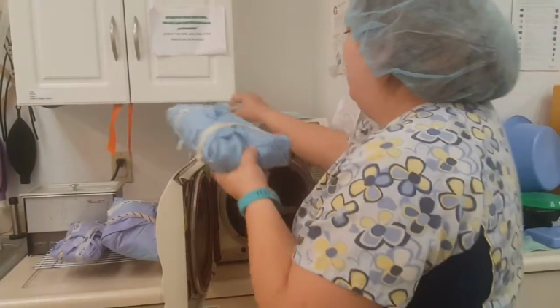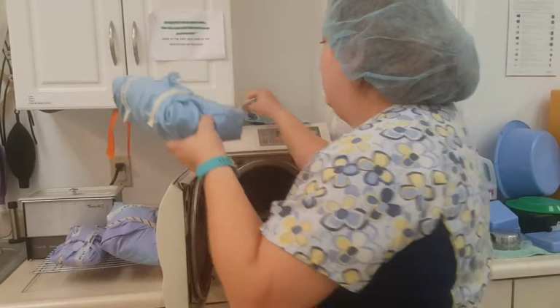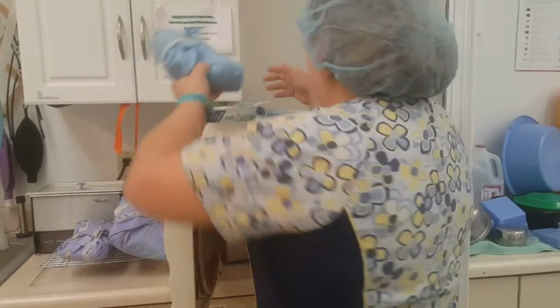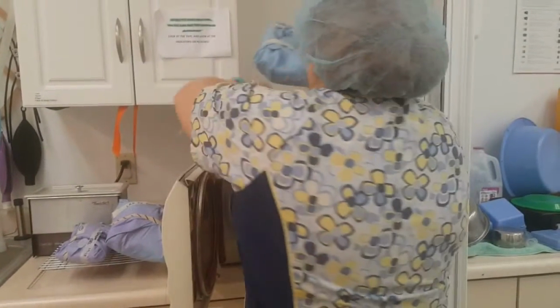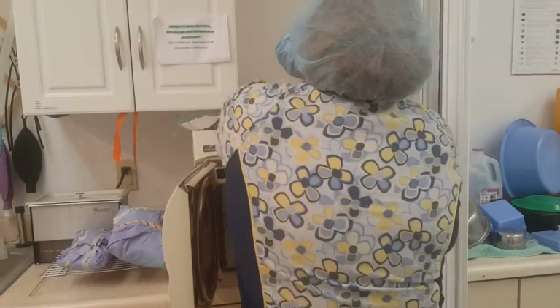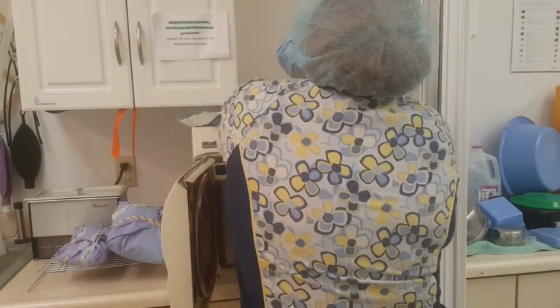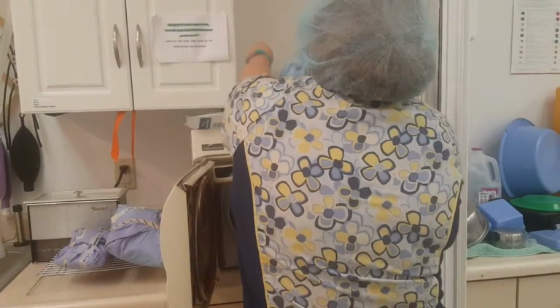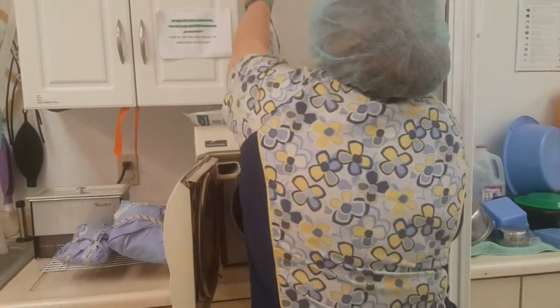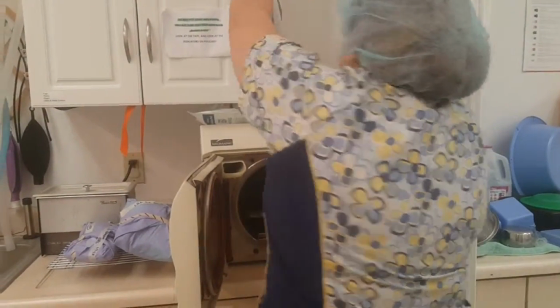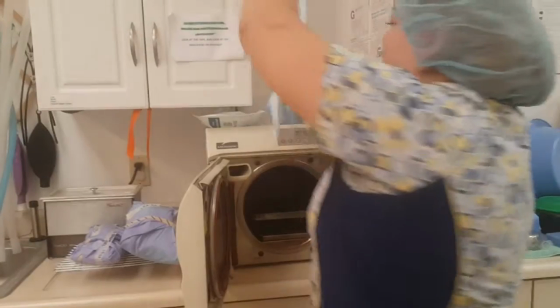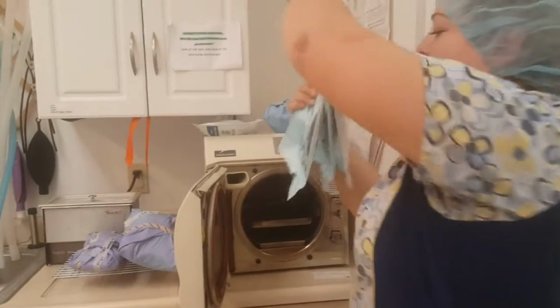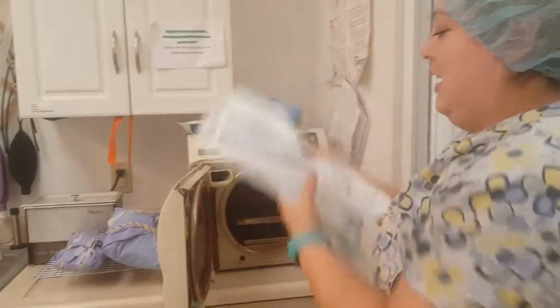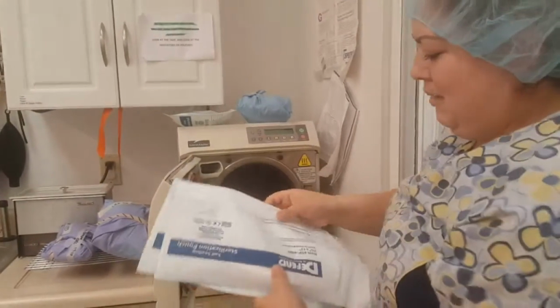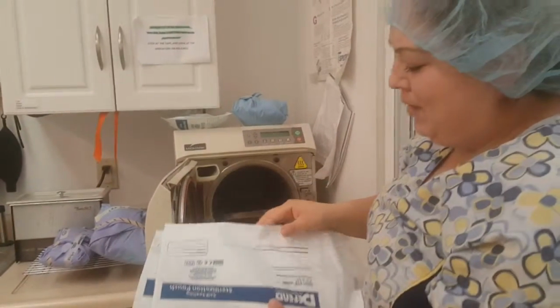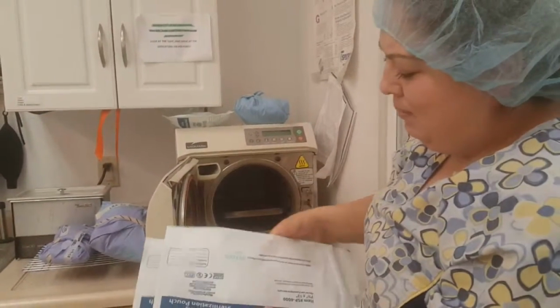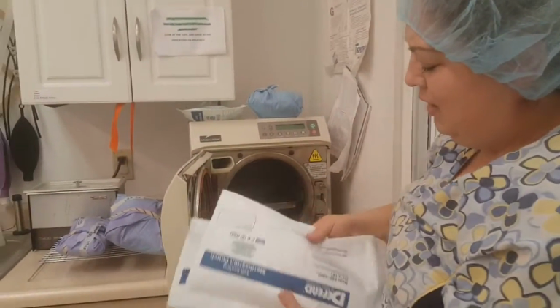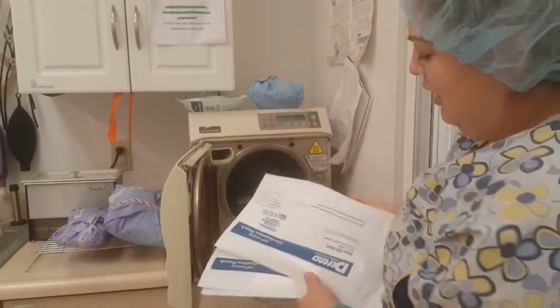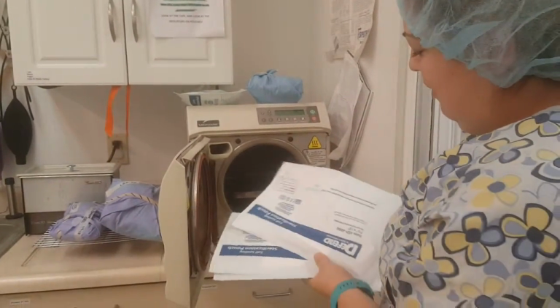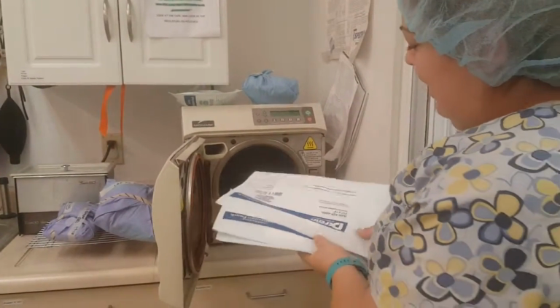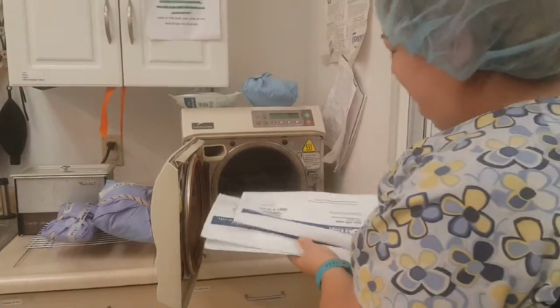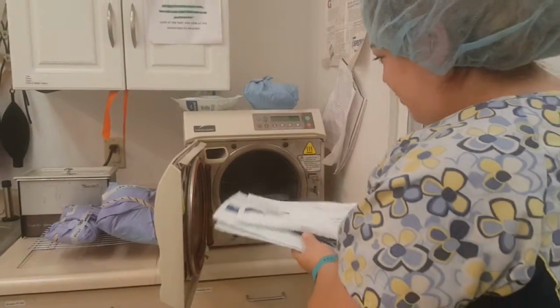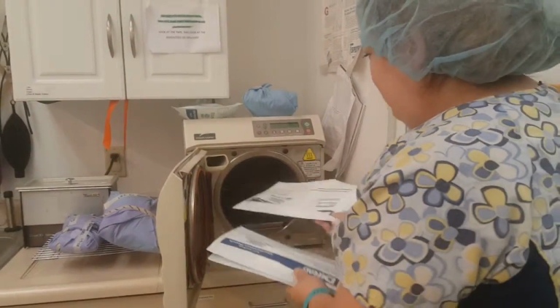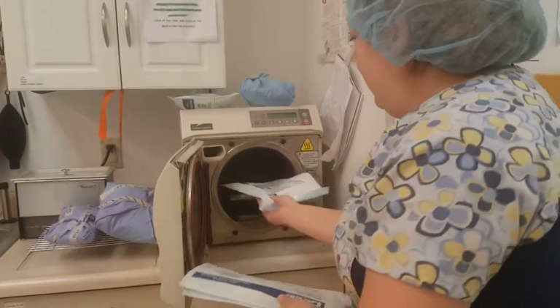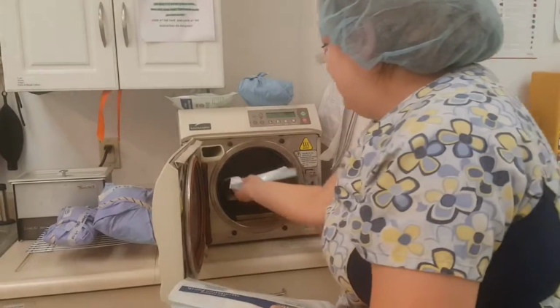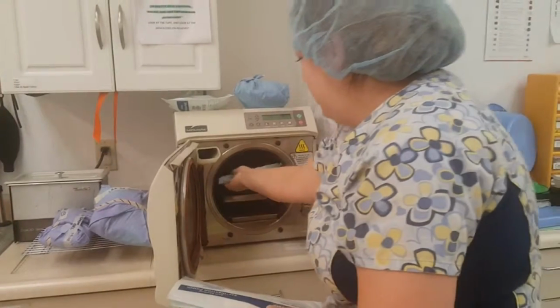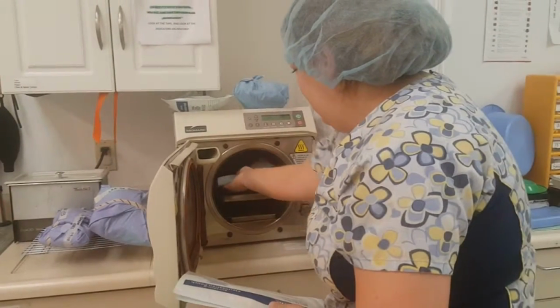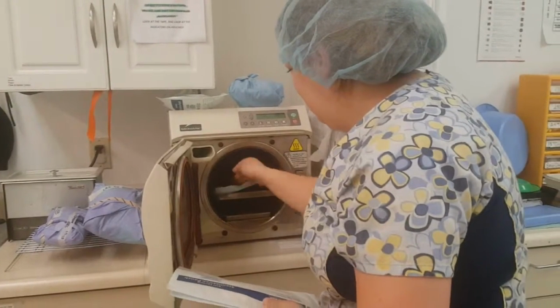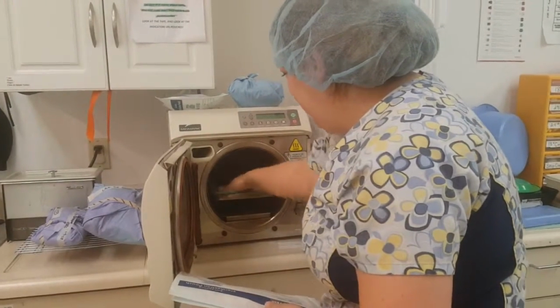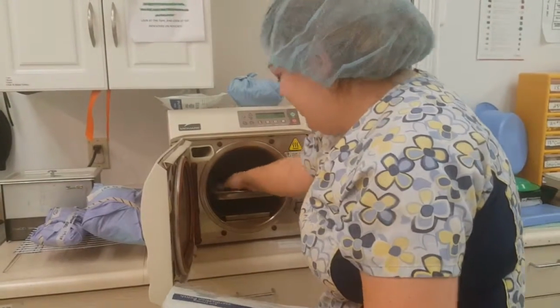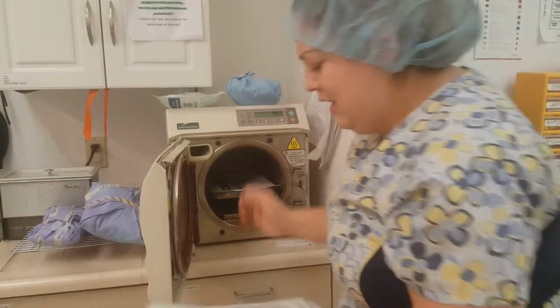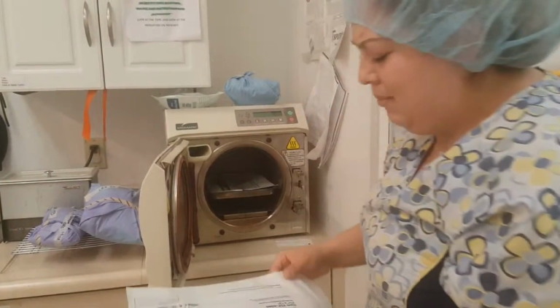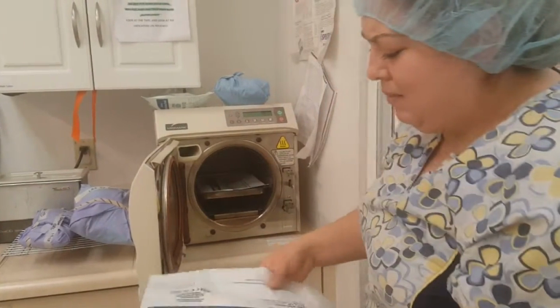Pouches you always want to lay with the paper side up. That way all the steam can go through properly and they can dry properly.